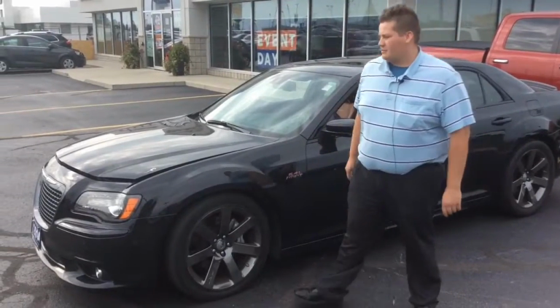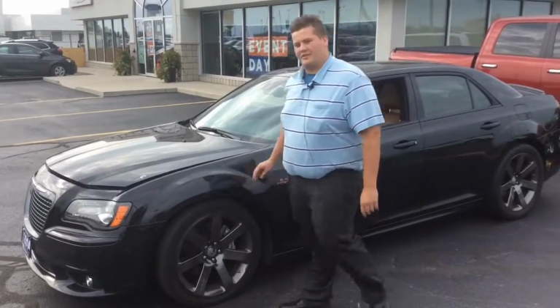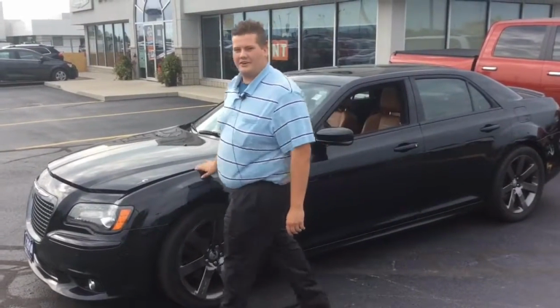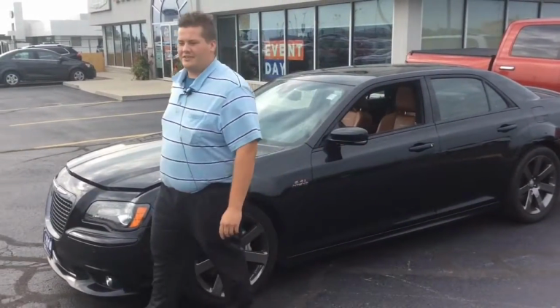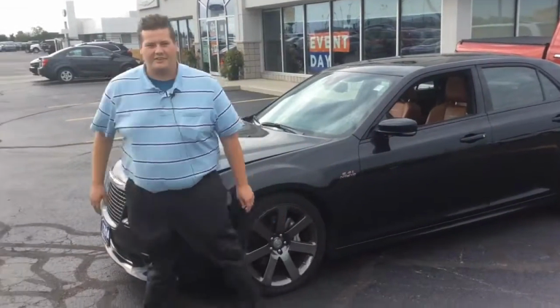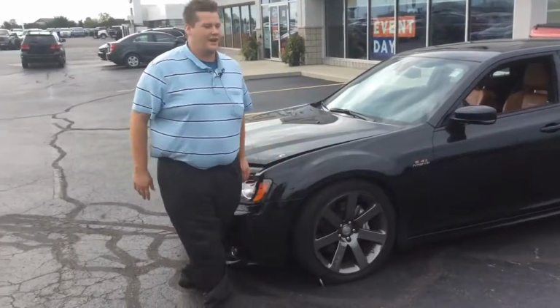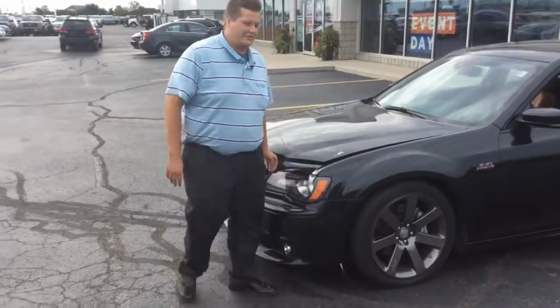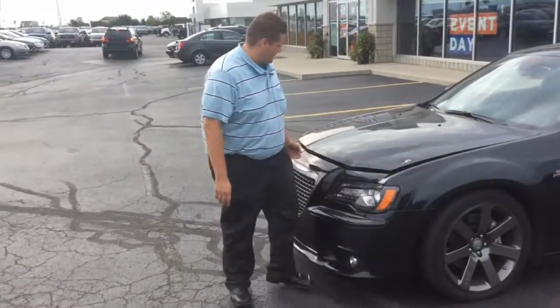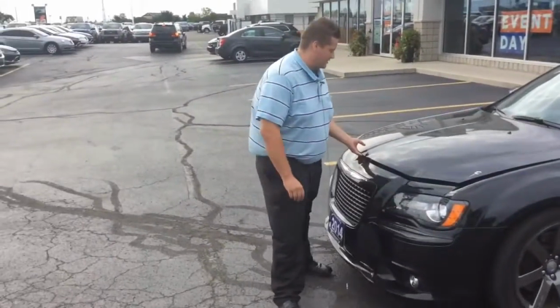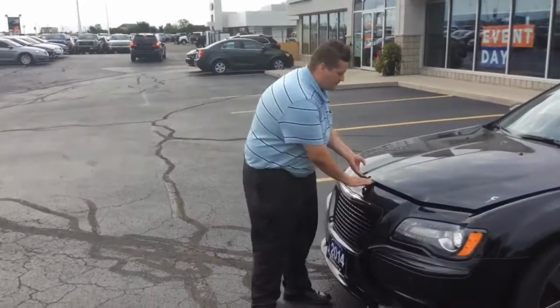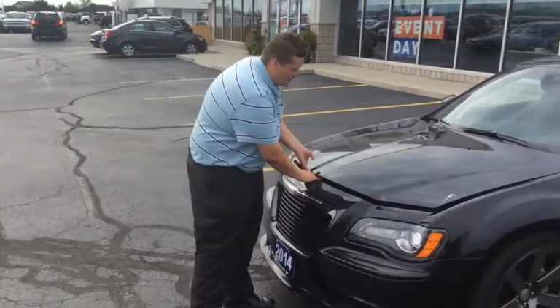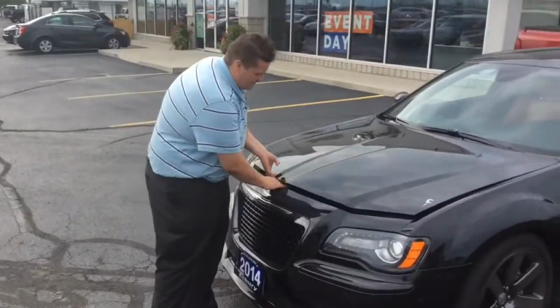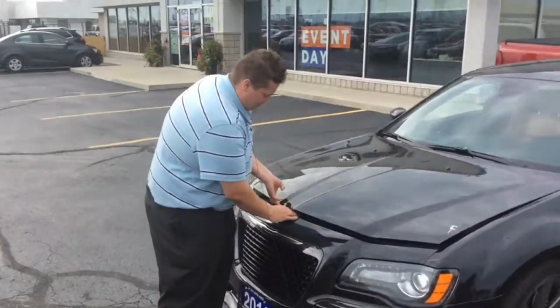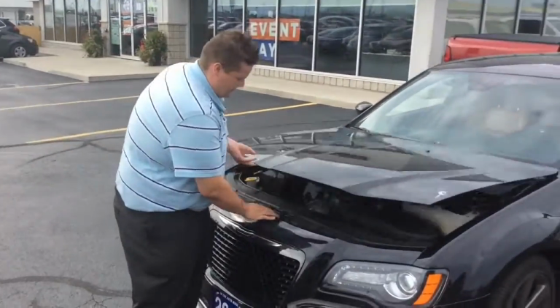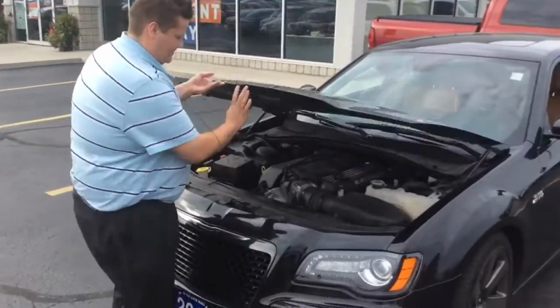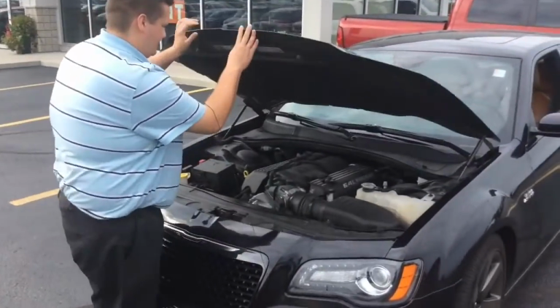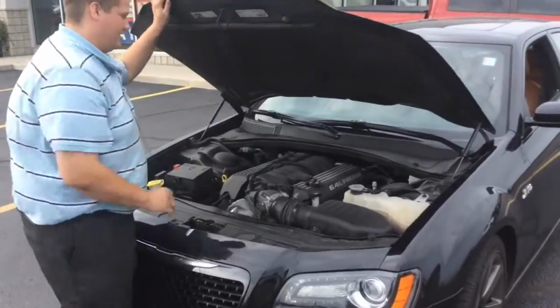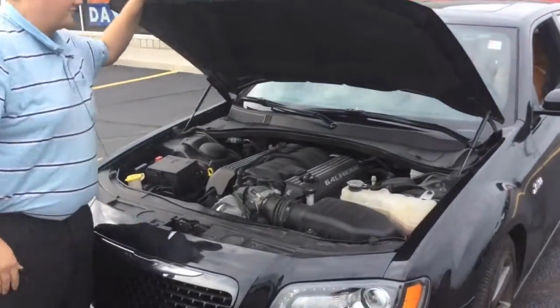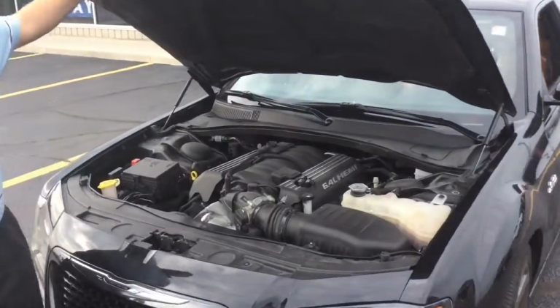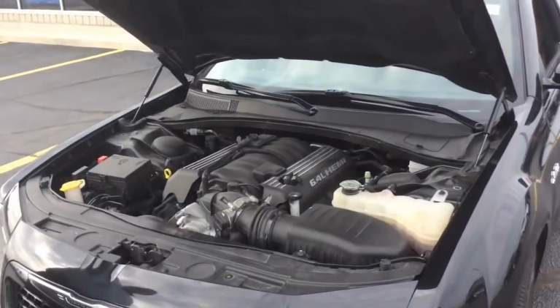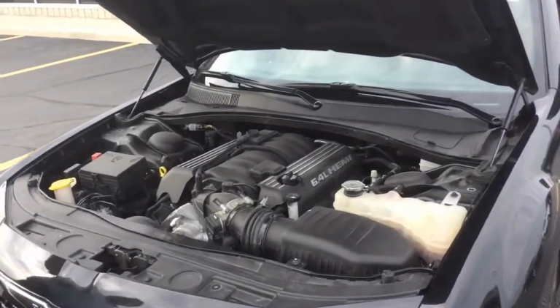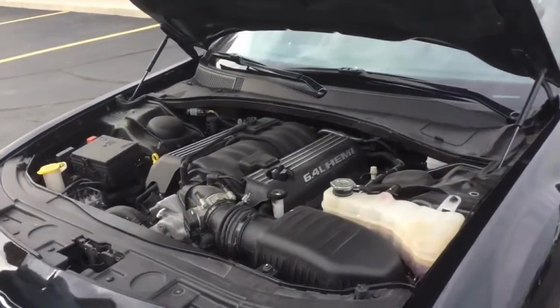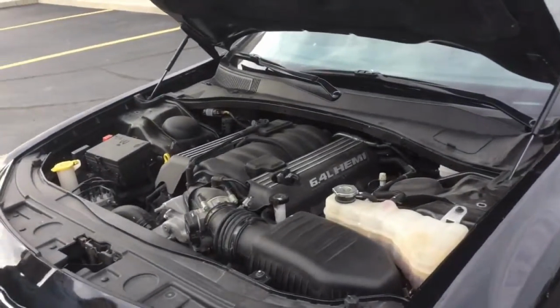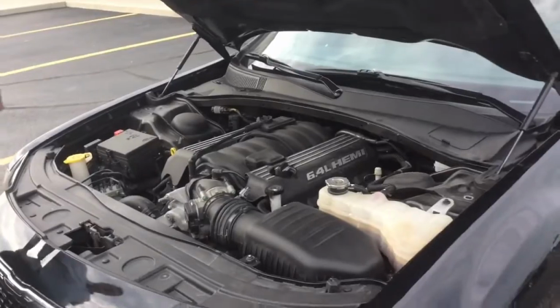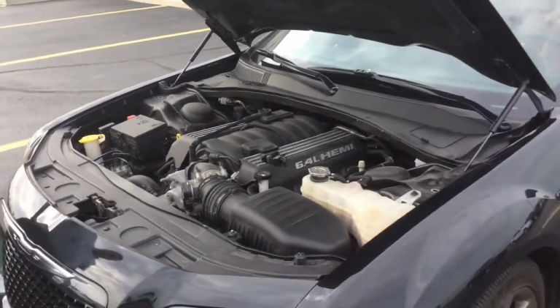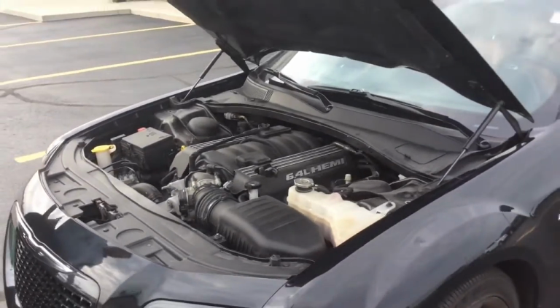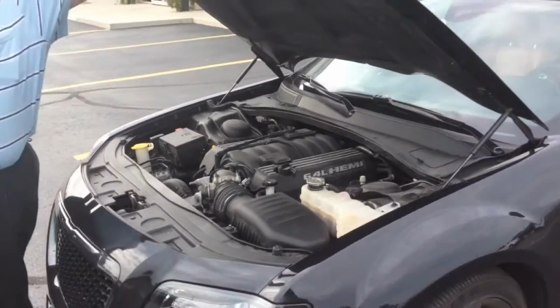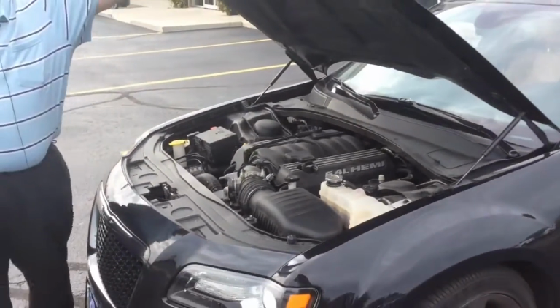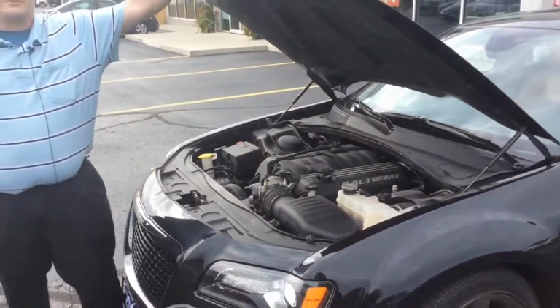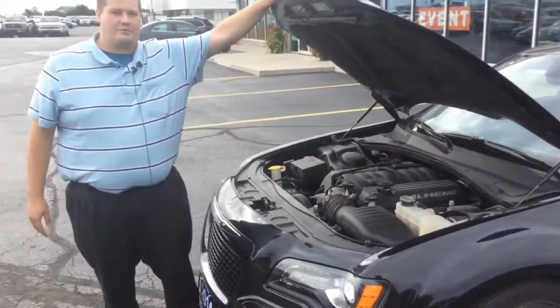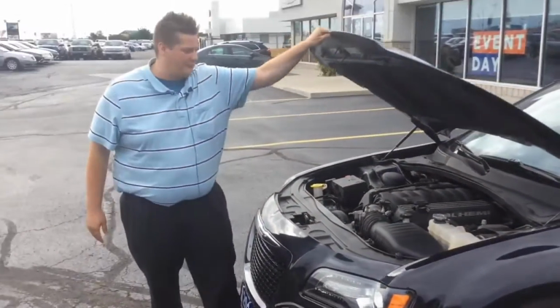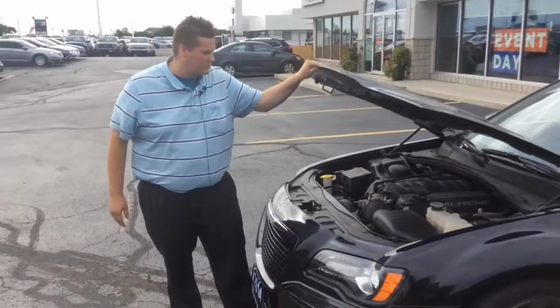When you get underneath the hood, you can see that we have a 6.4 liter Hemi. As you can see, it's very well maintained. It's a nice big engine — lots of power — 470 horsepower and 470 foot-pound torque.